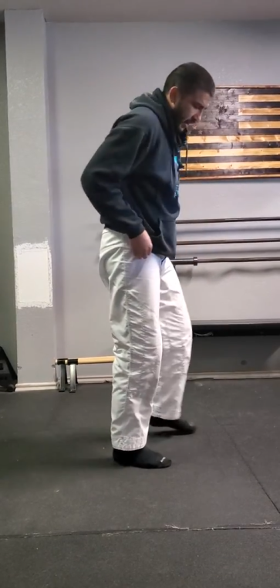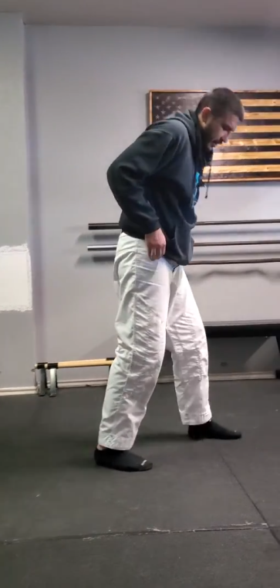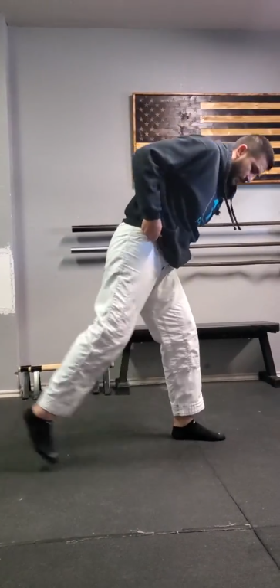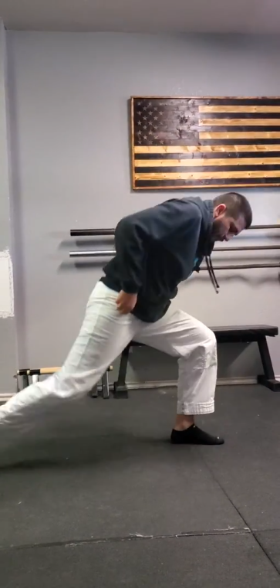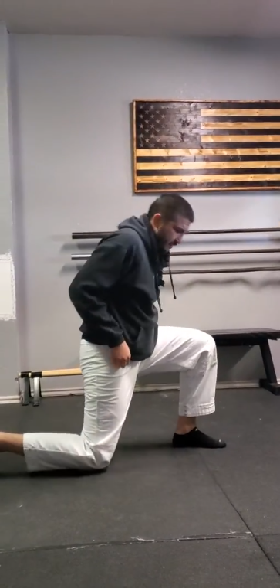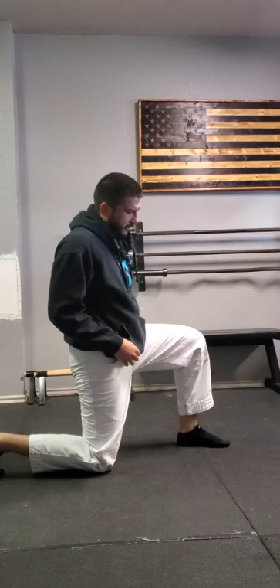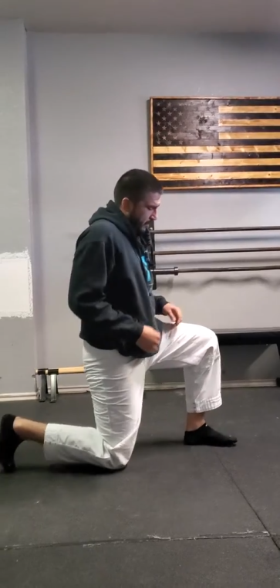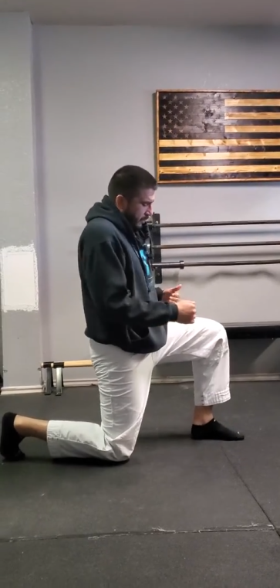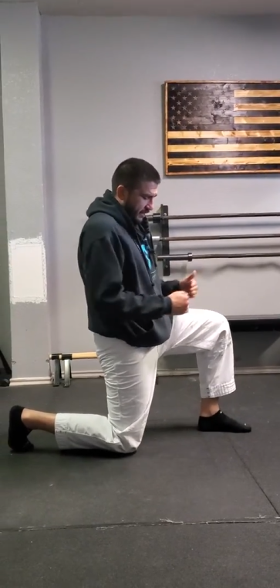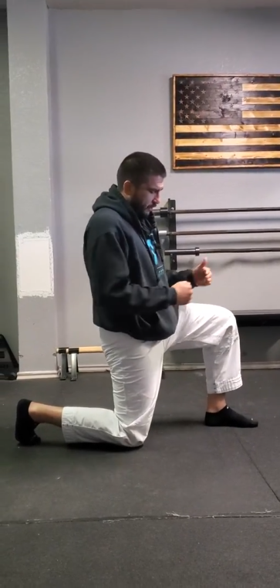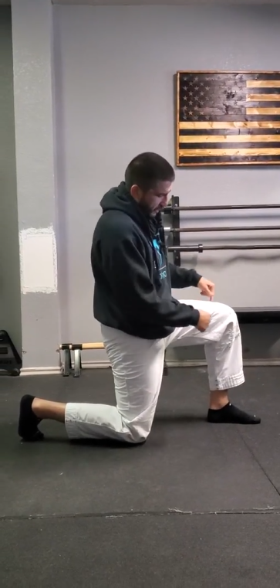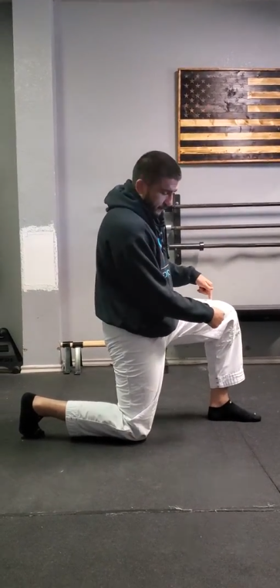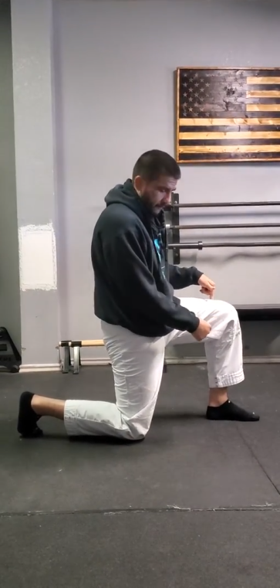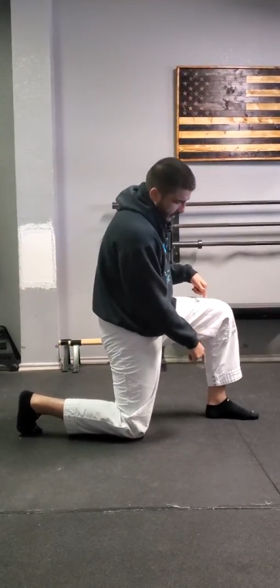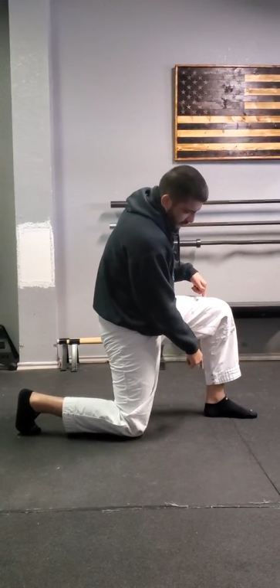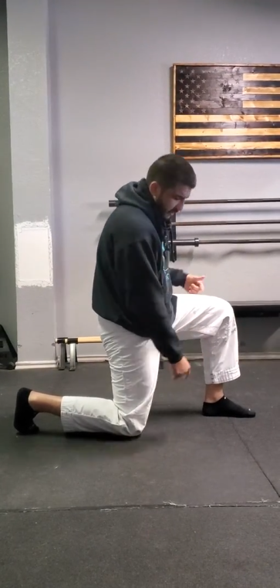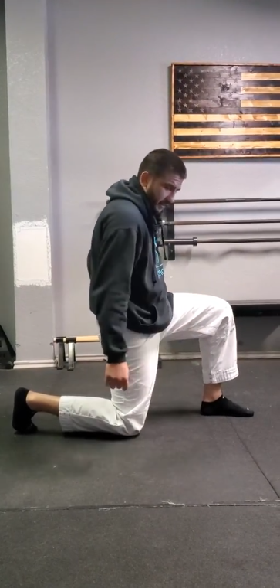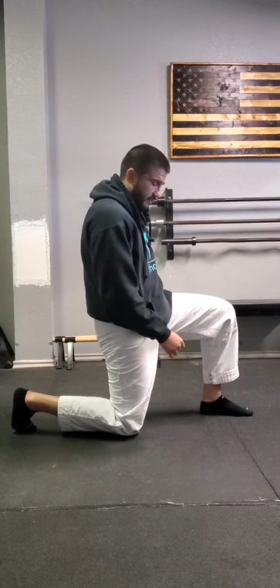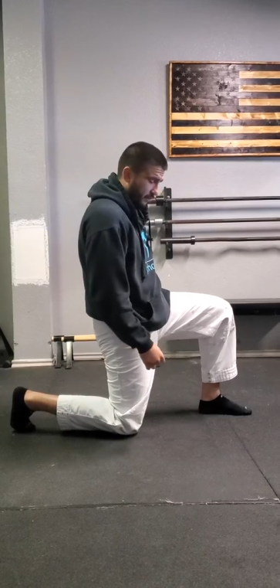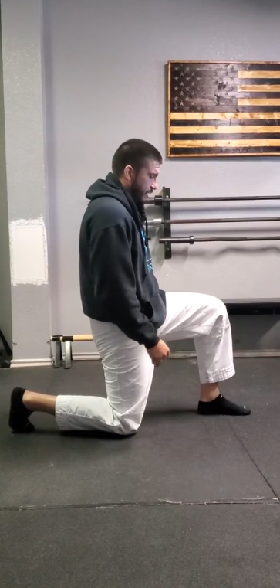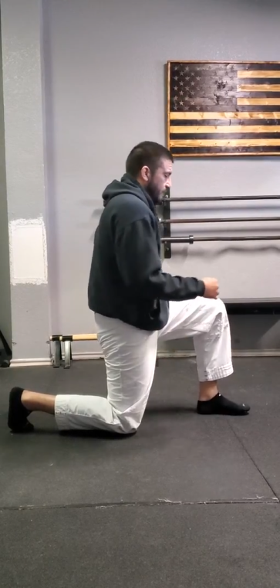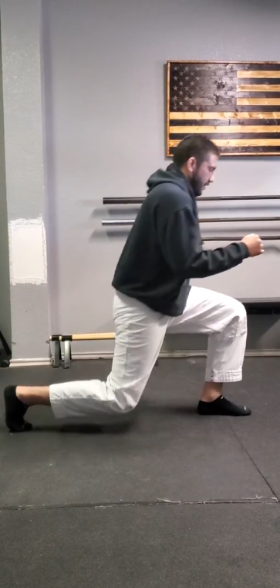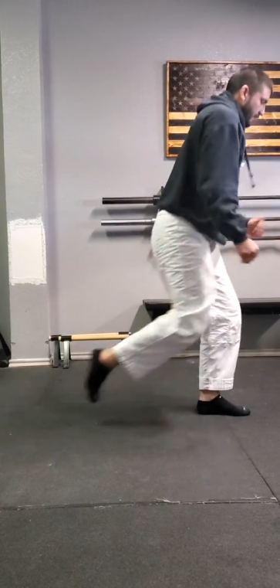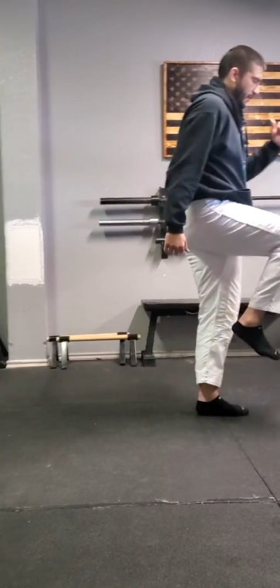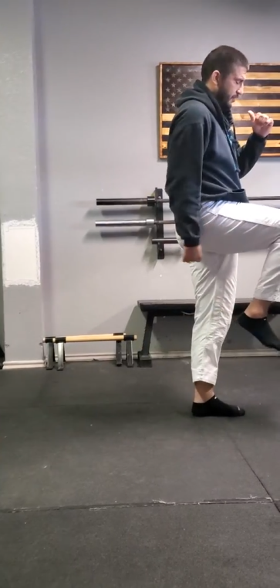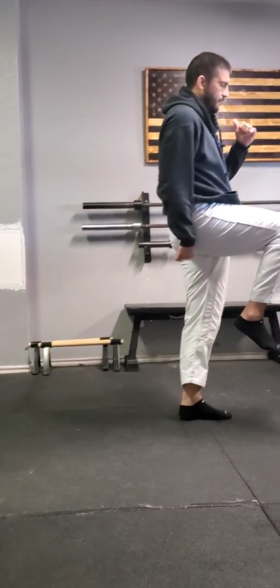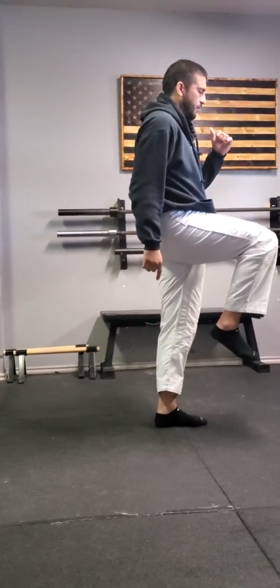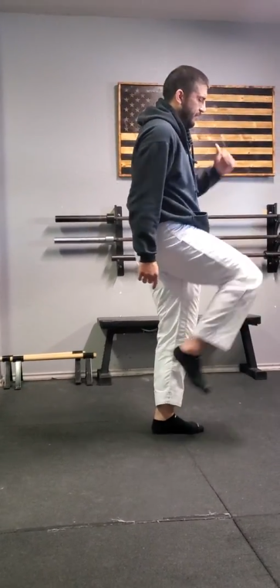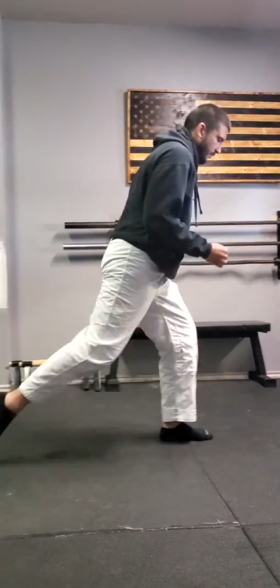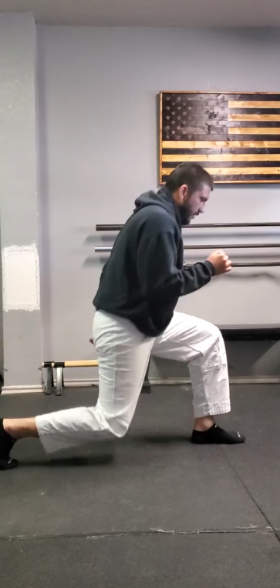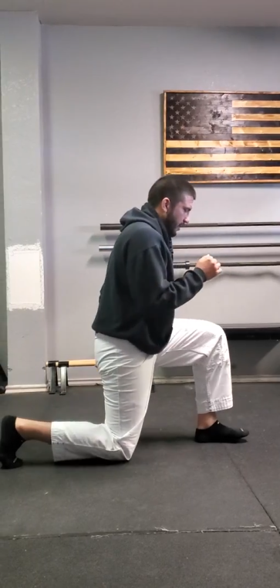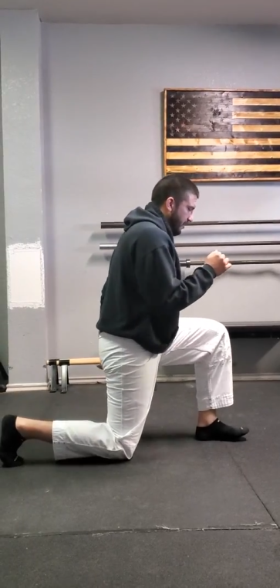After that, we're going to do a reverse lunge, but in this motion we're actually focused on the front leg — driving through the heel, engaging that glute. So as I come up, I drive through the glute and the heel, then come right back down.